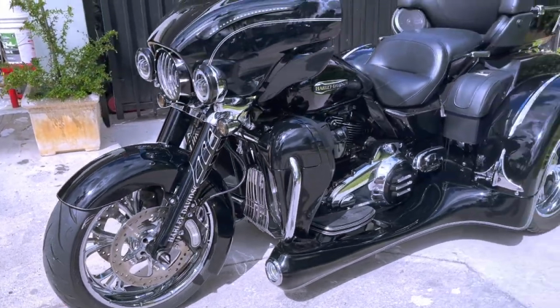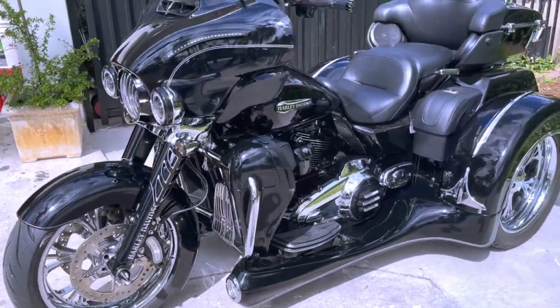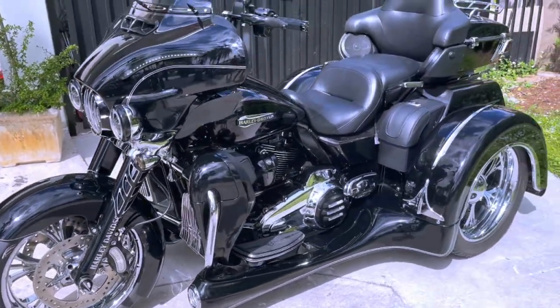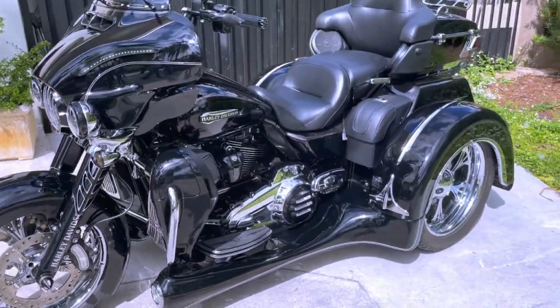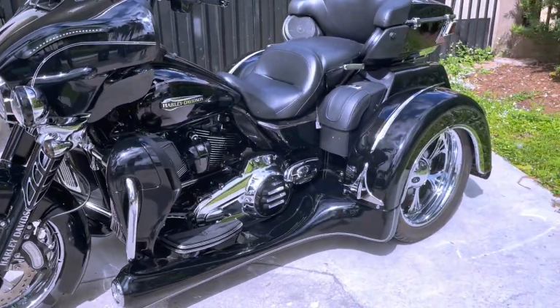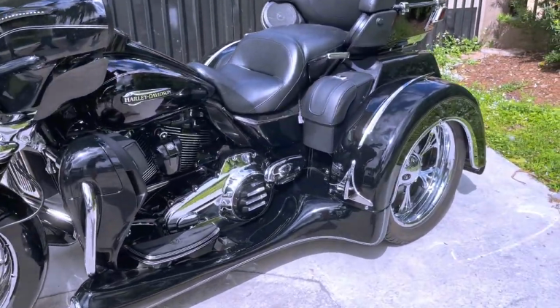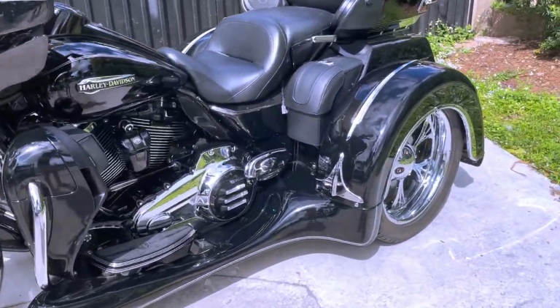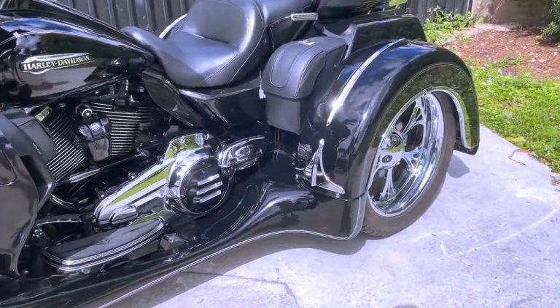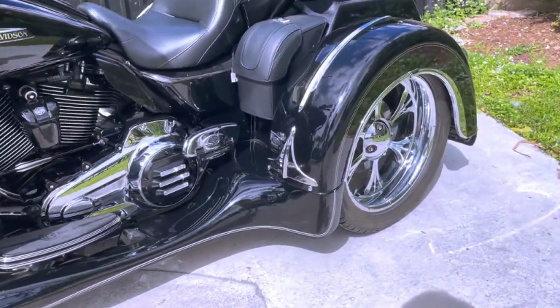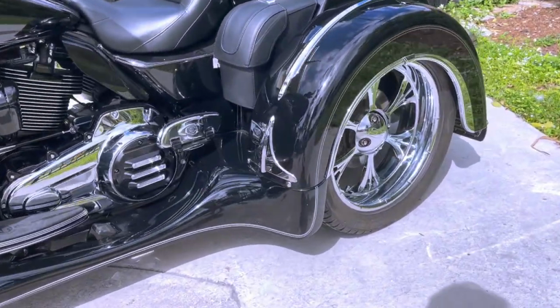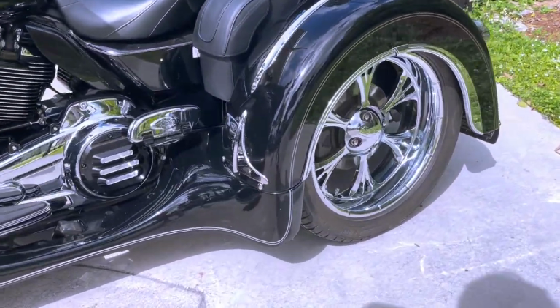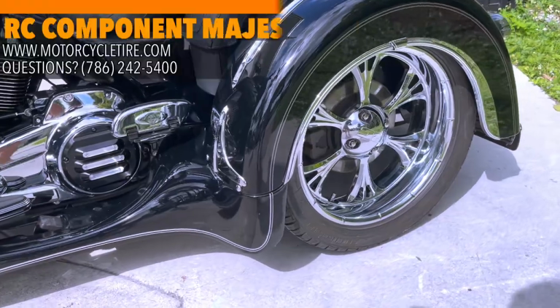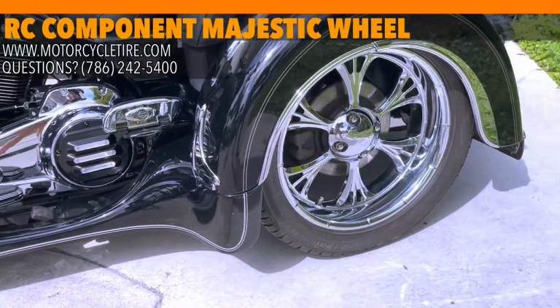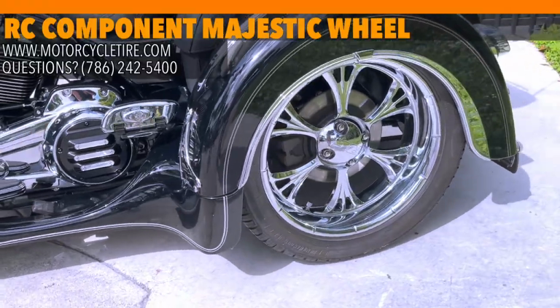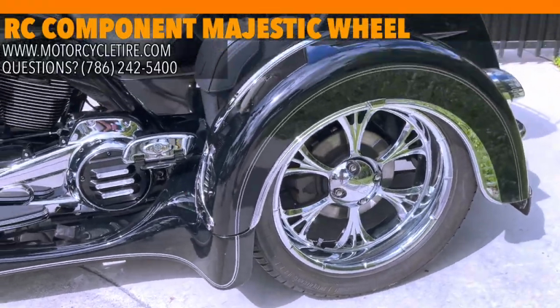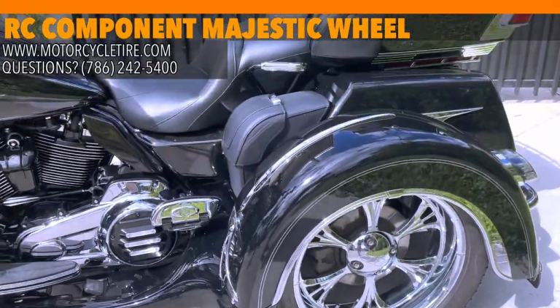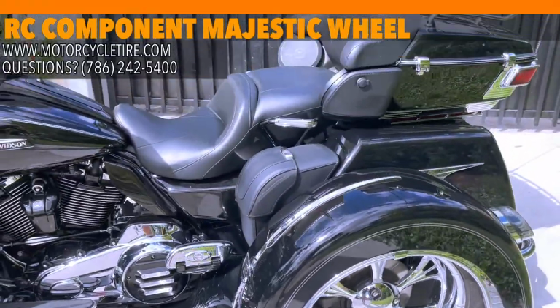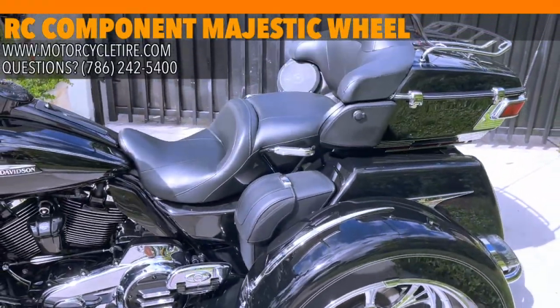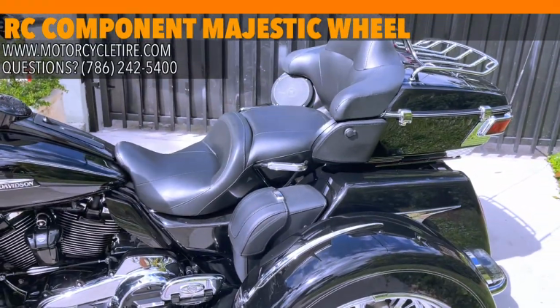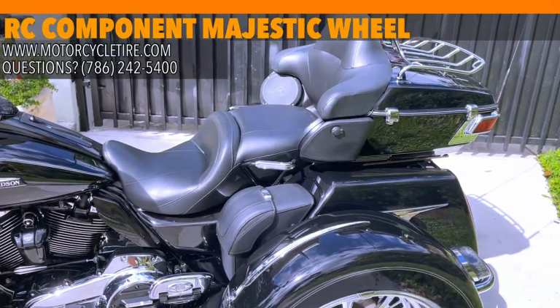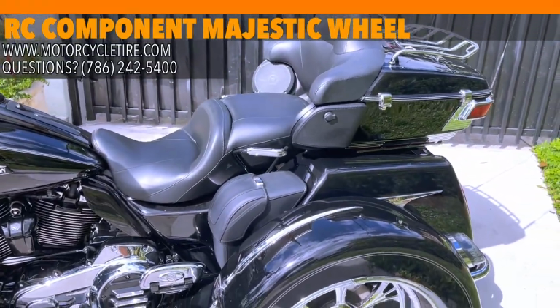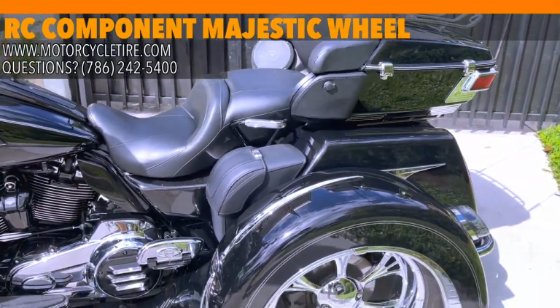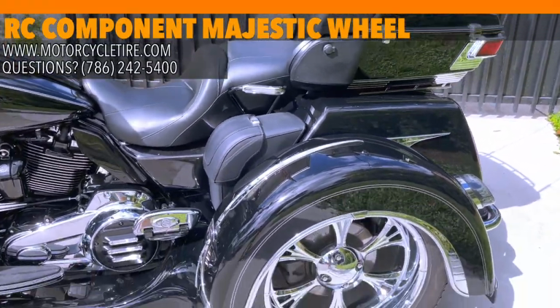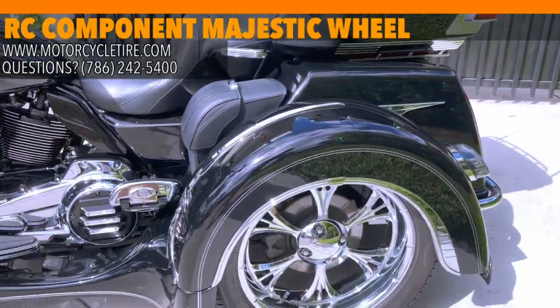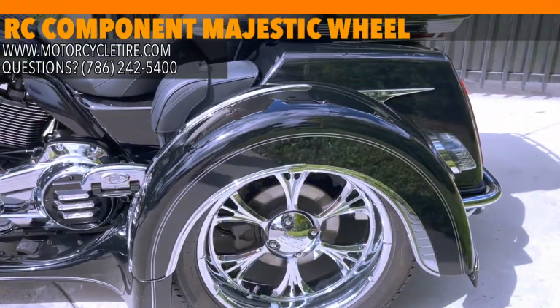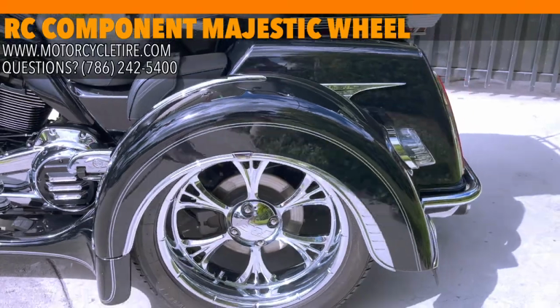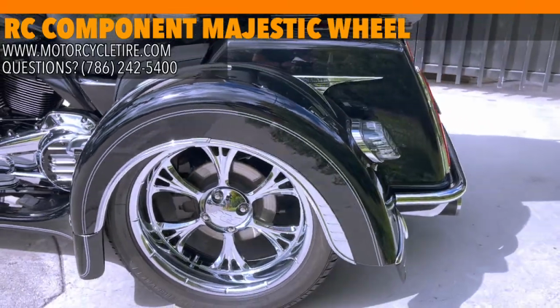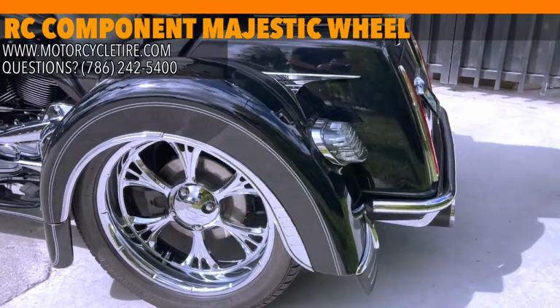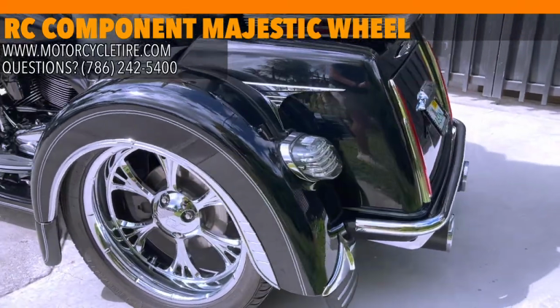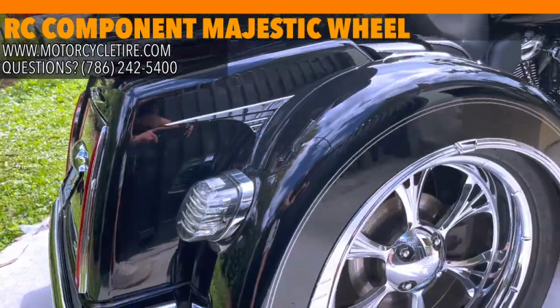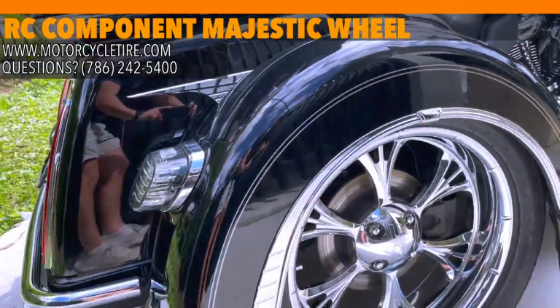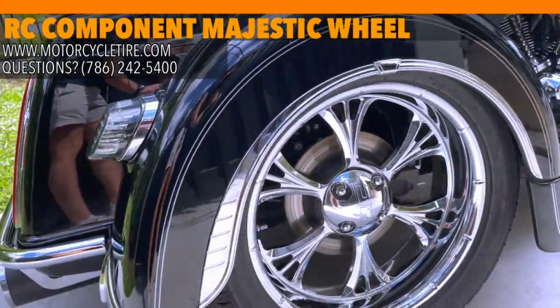Also keep in mind, if this specific style isn't for you, we've got loads — dozens and dozens of styles available at MotorcycleTire.com — so be sure to check it out to find the style that fits your bike and your taste best.